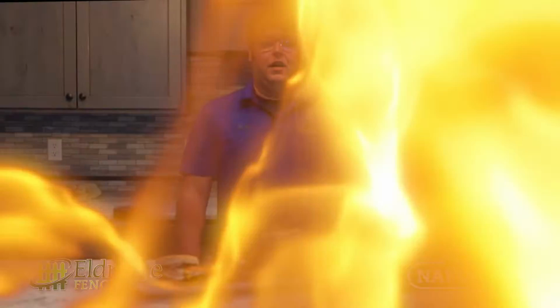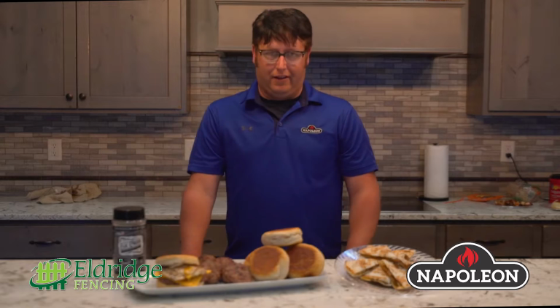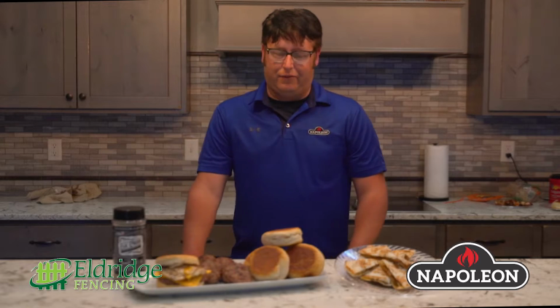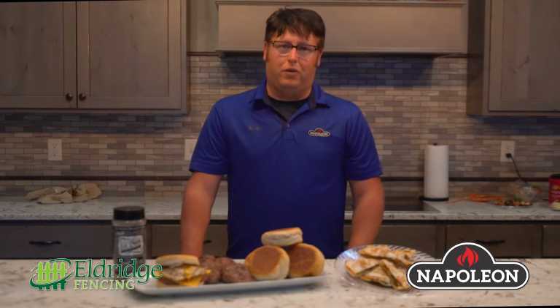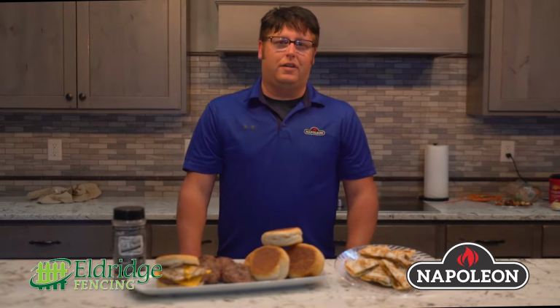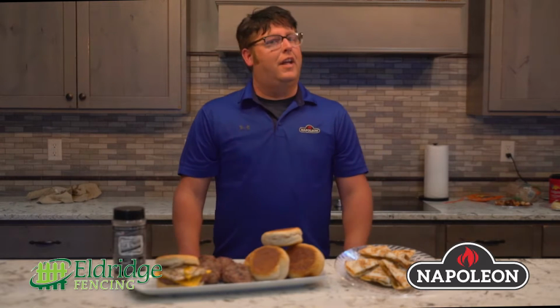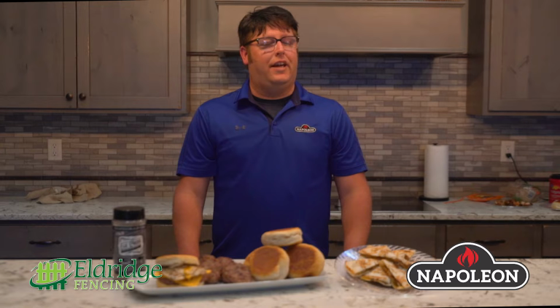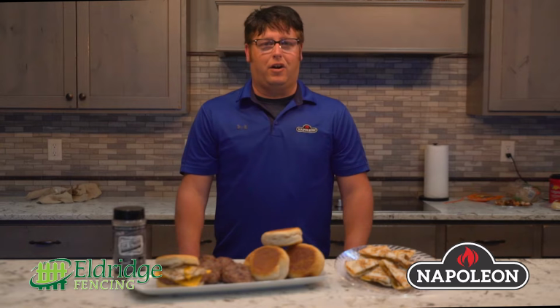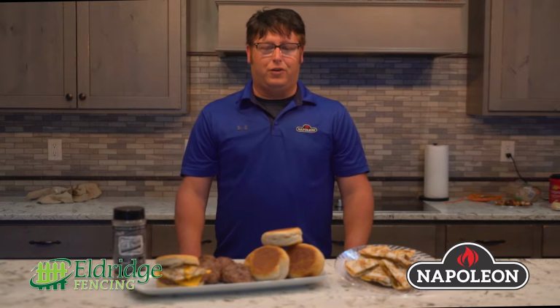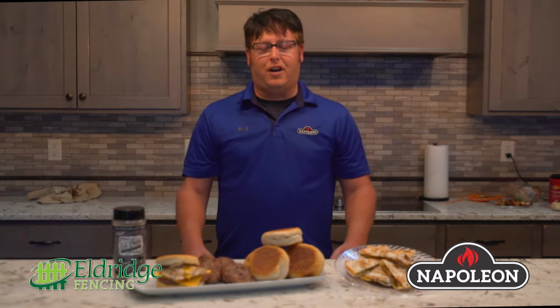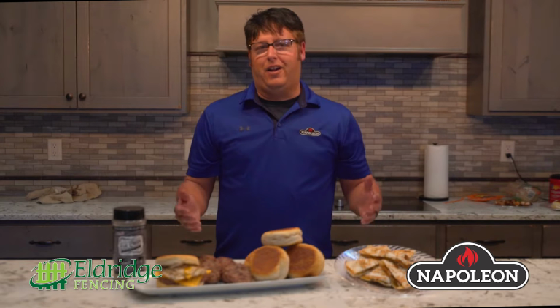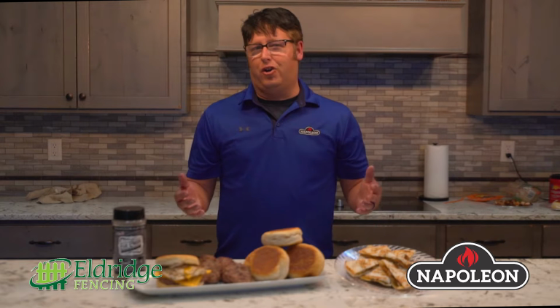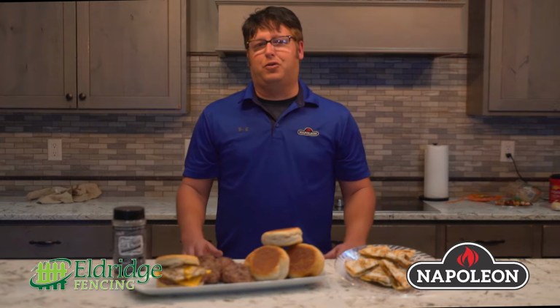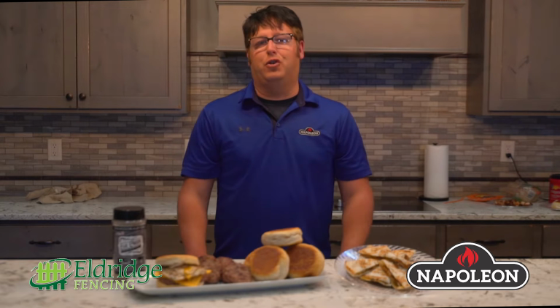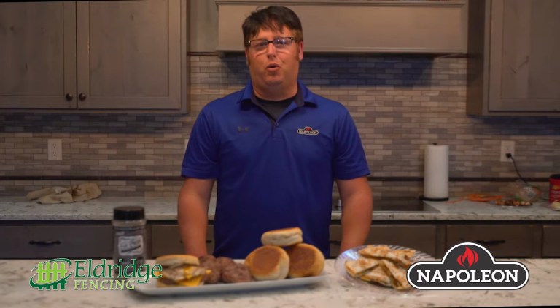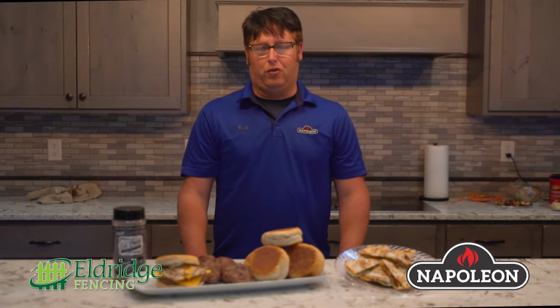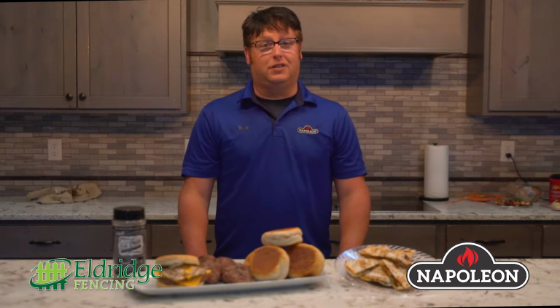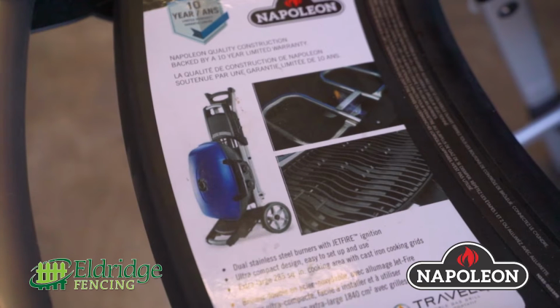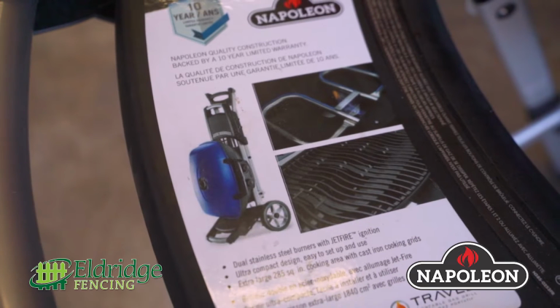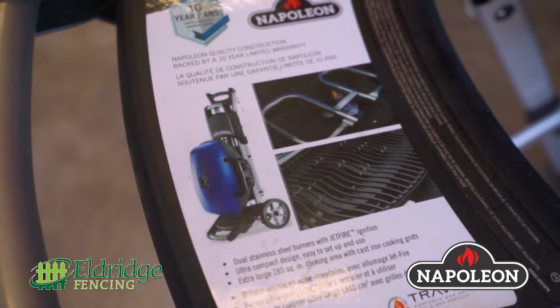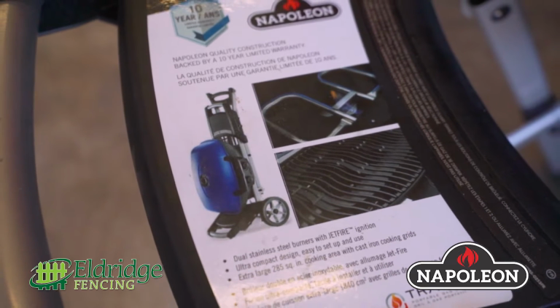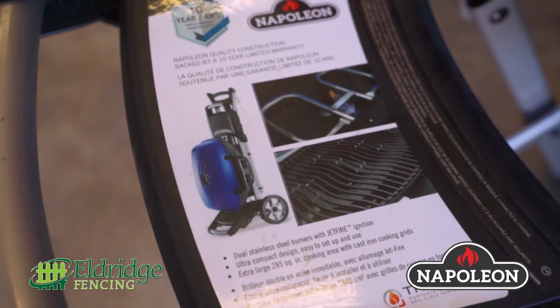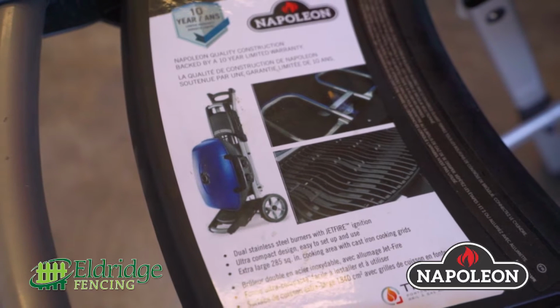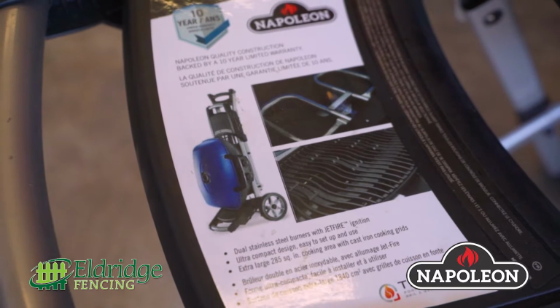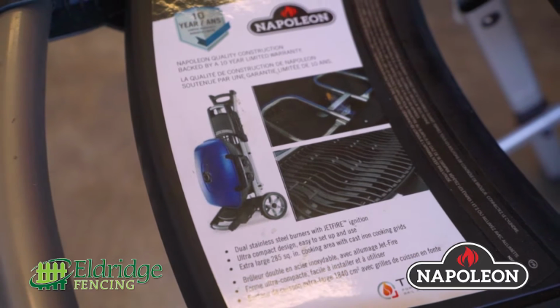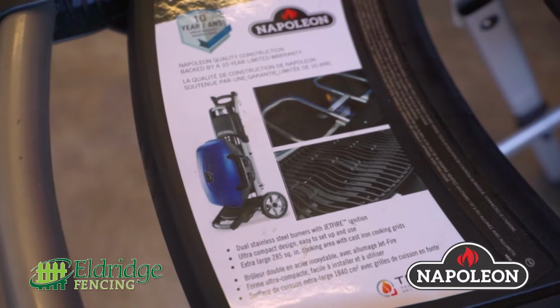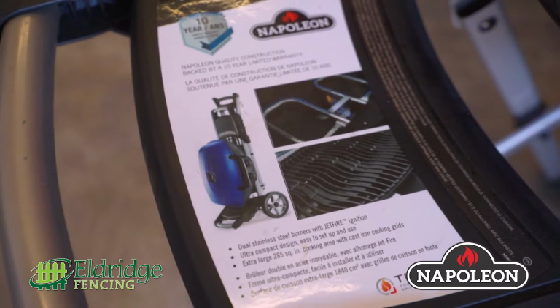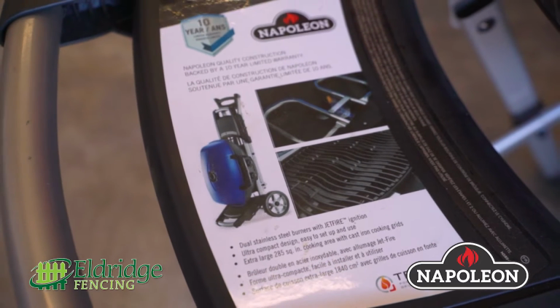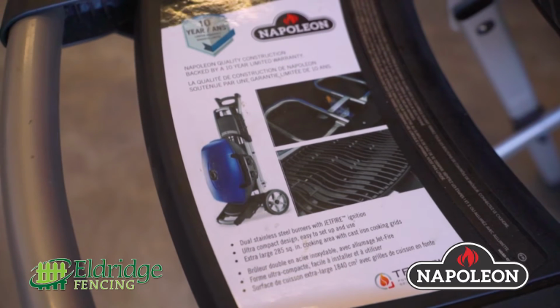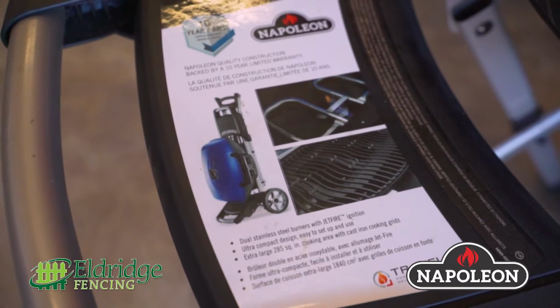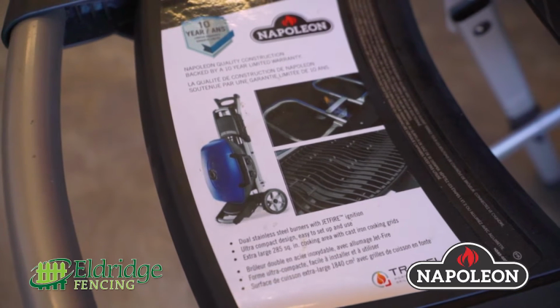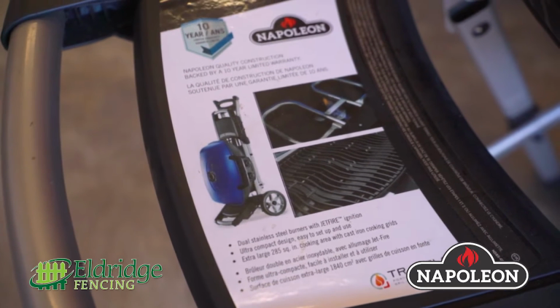Hi, I'm Frank Wirth, and today we are going to talk about our new Travel Napoleon Grill. It's a scissor cart grill, all sold at Eldridge Fencing. I want to show you some really cool things that you can do on this grill.